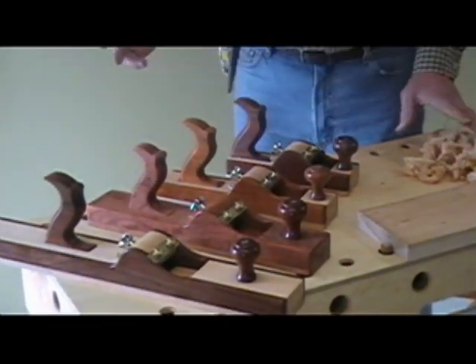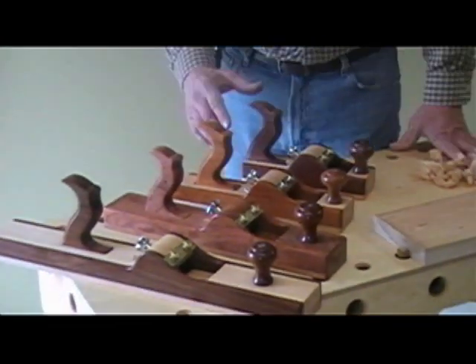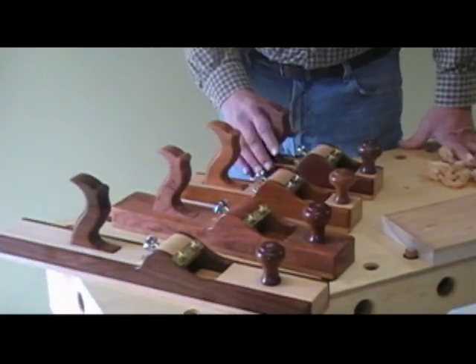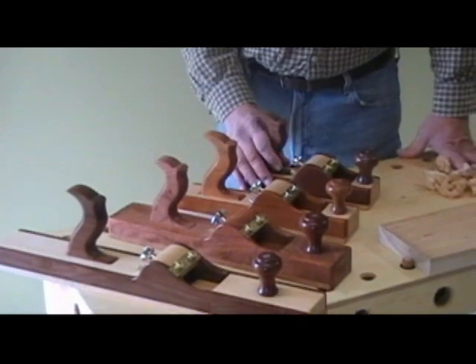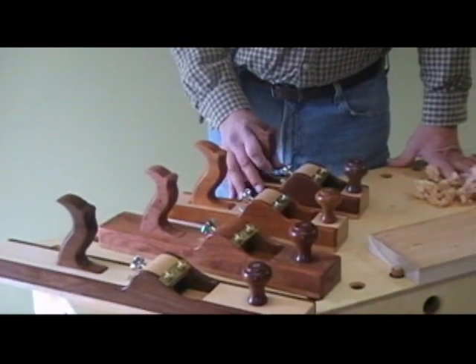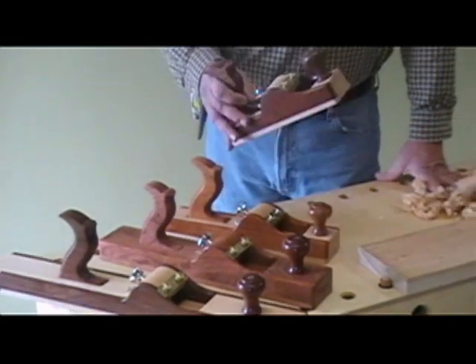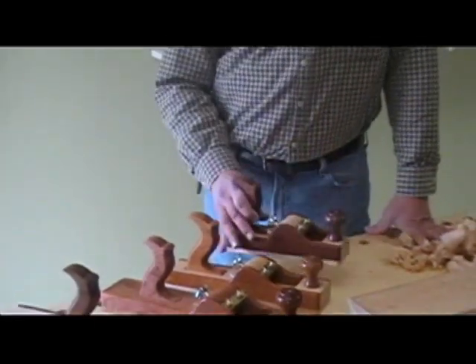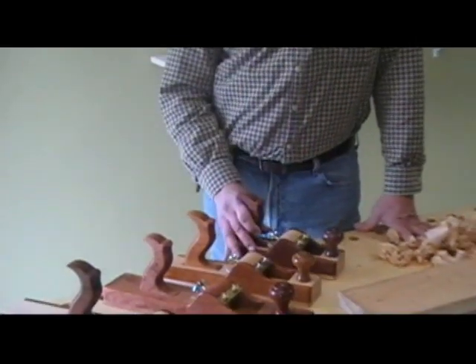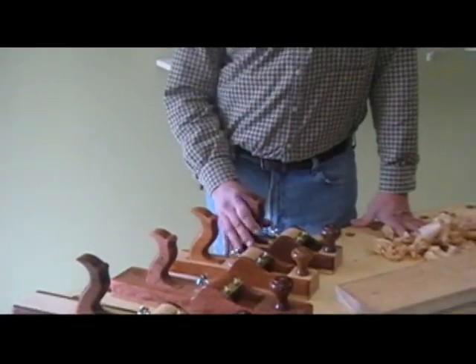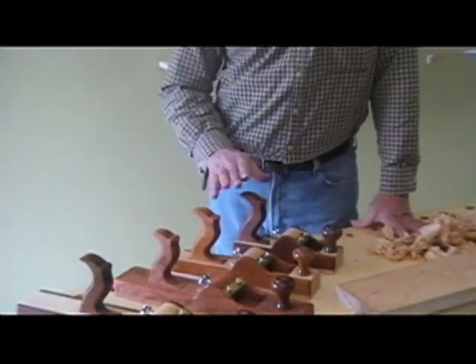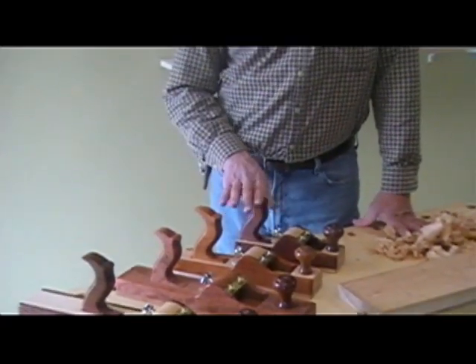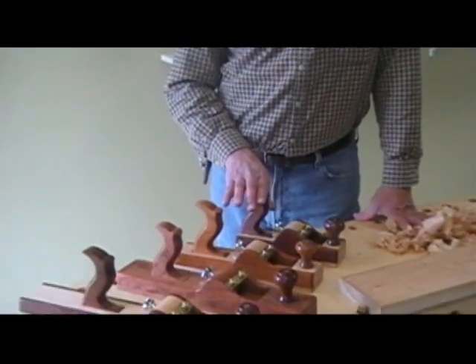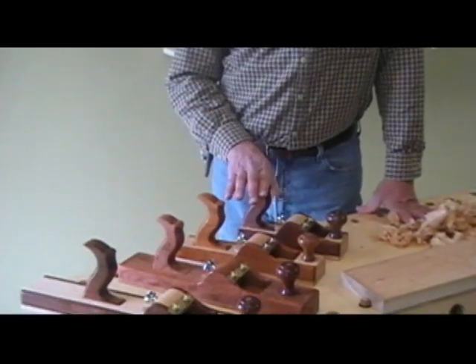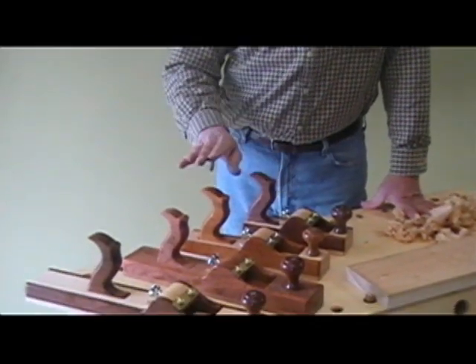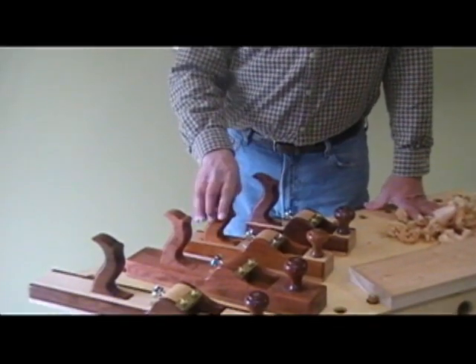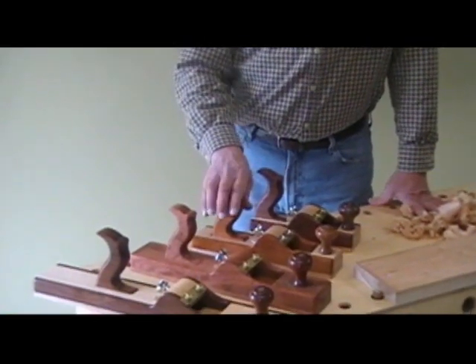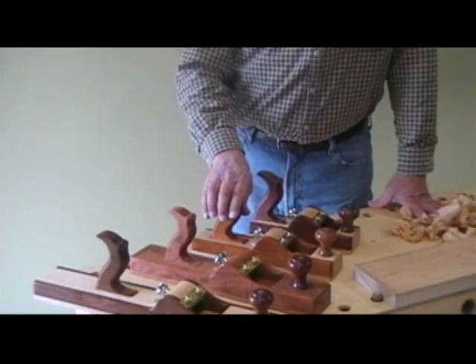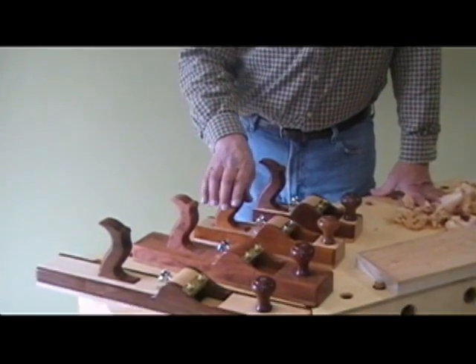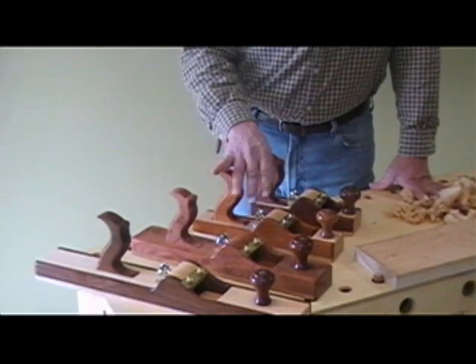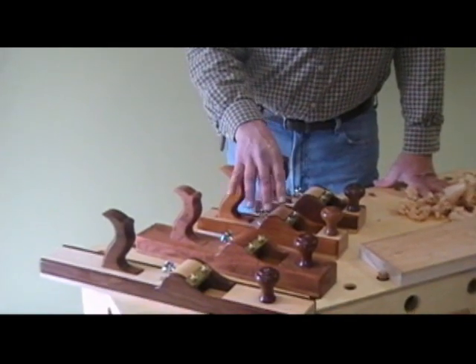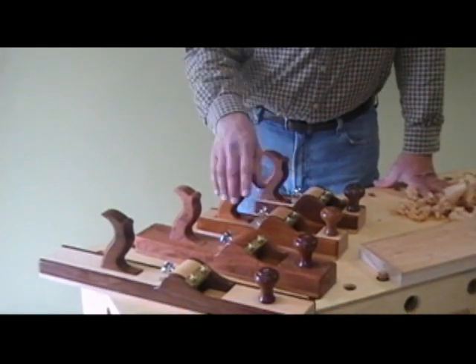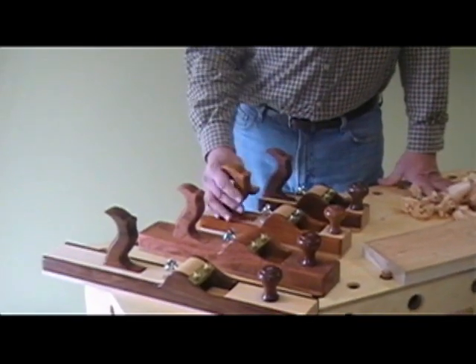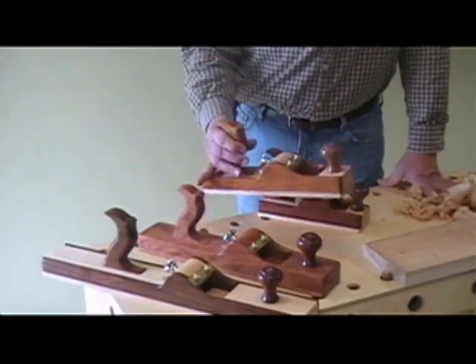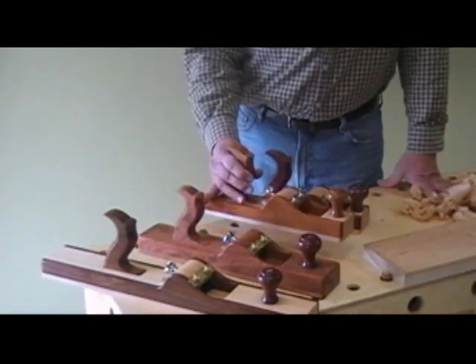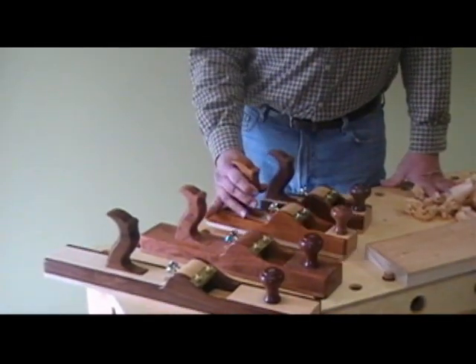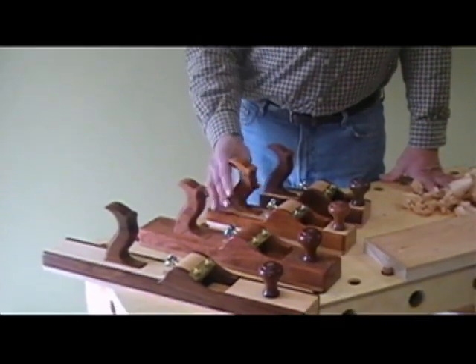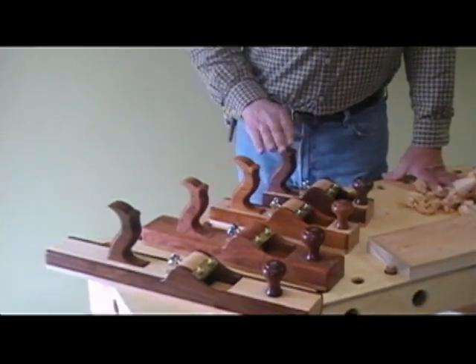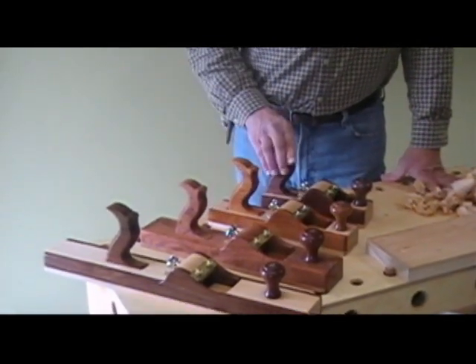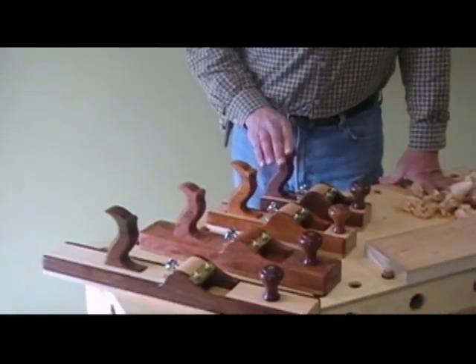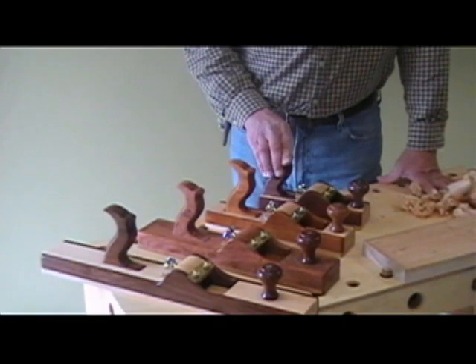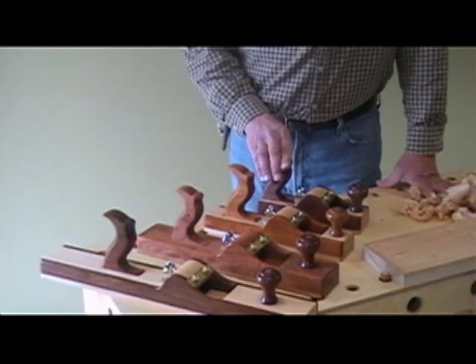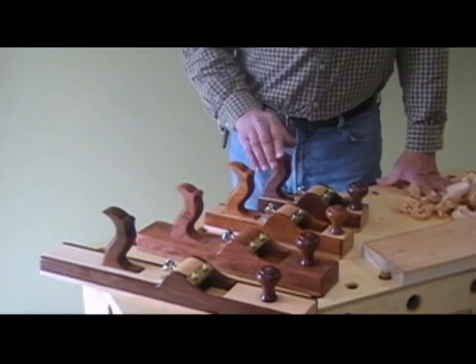Right here are the four sizes that we make. A smooth plane, which is about 9 and a half inches long. A jack plane — this one is in cherry and quarter sawn maple. This one, of course, is in walnut and quarter sawn maple.